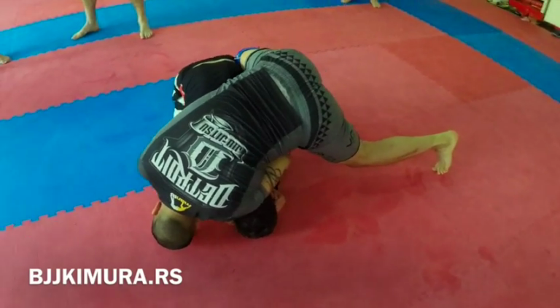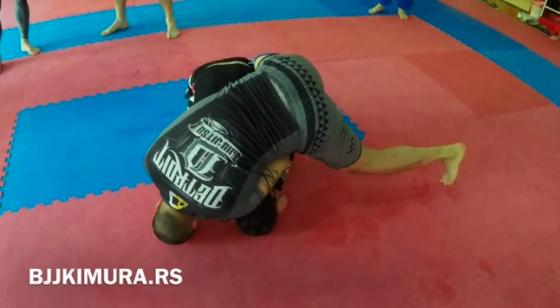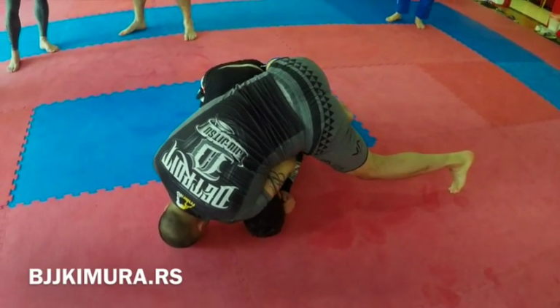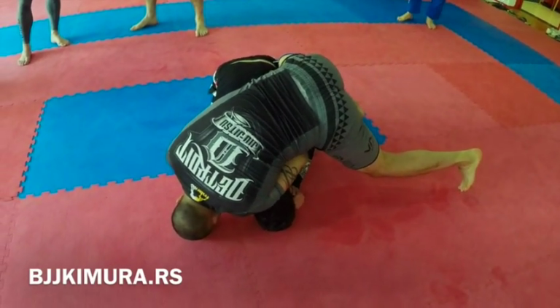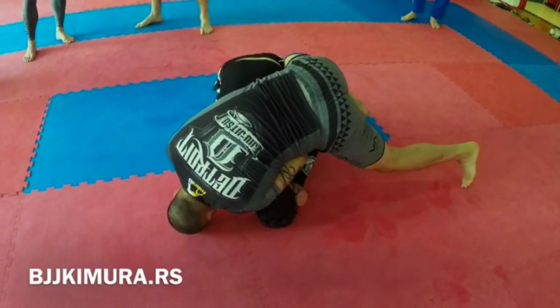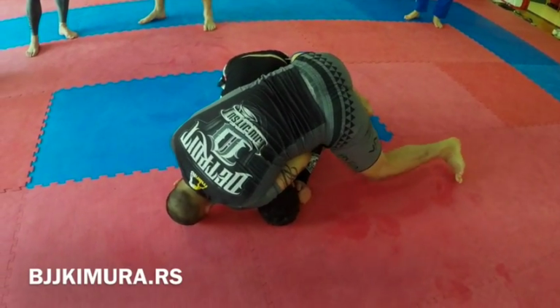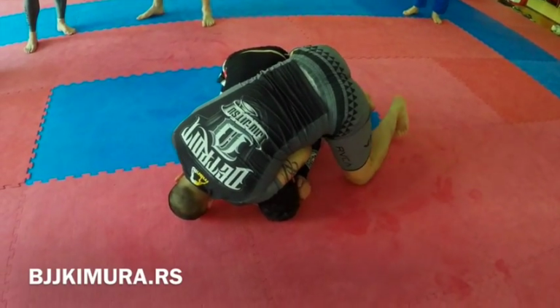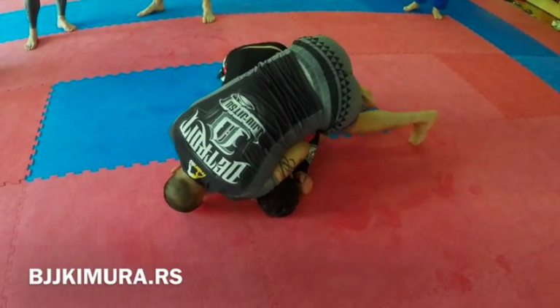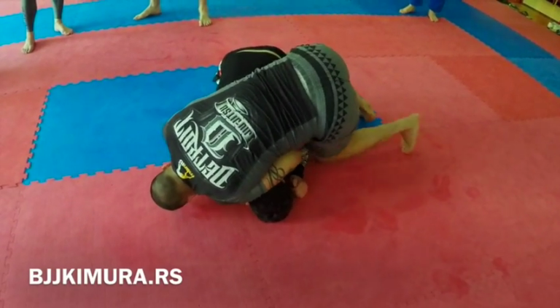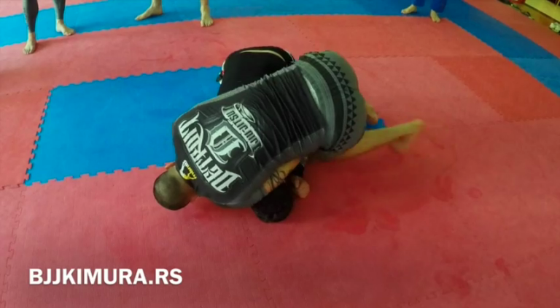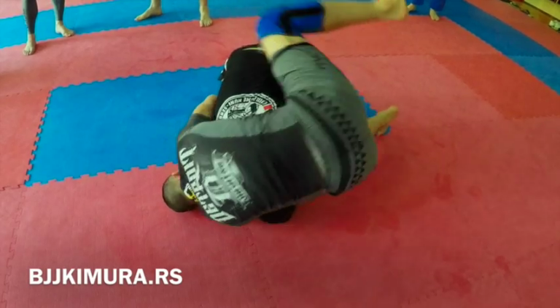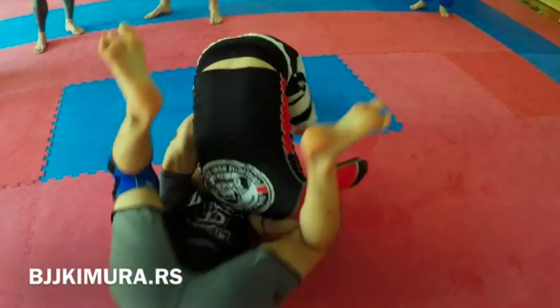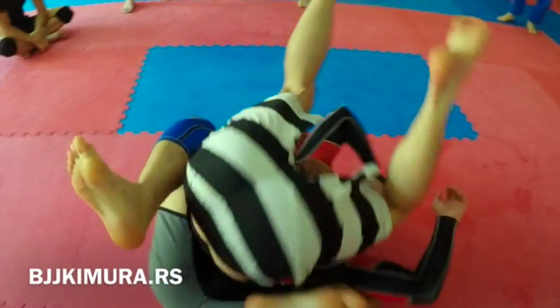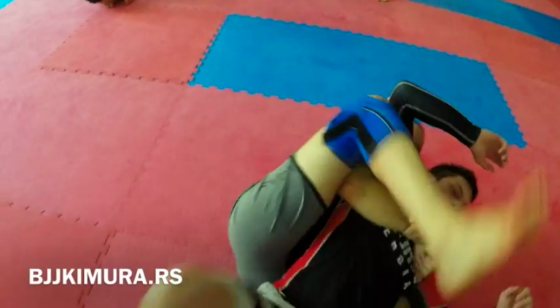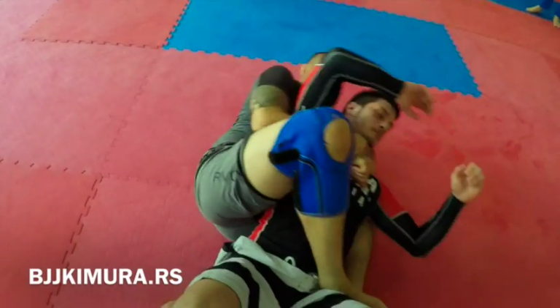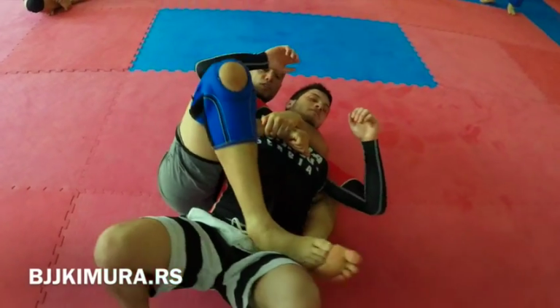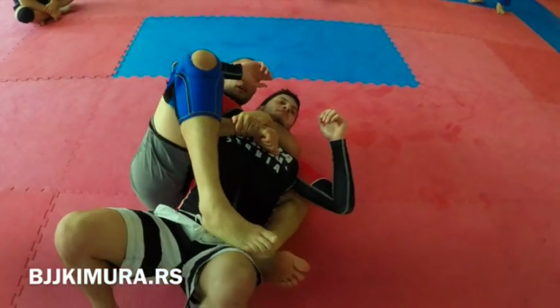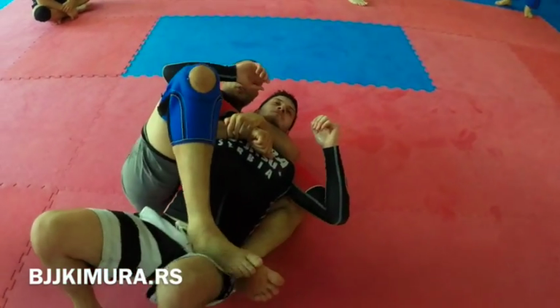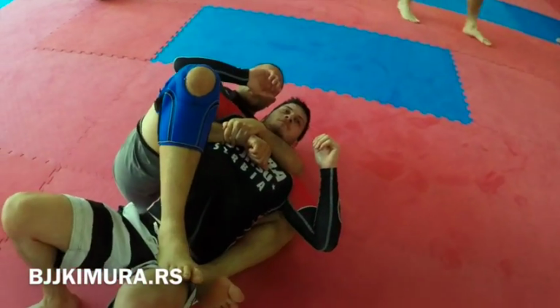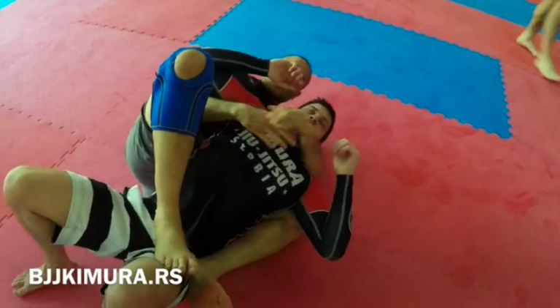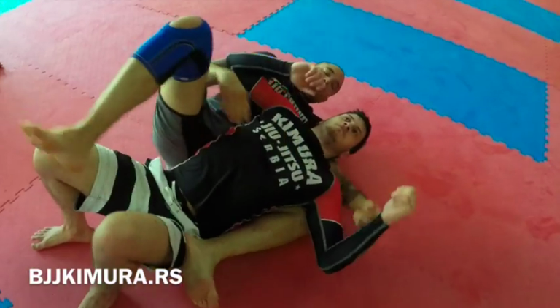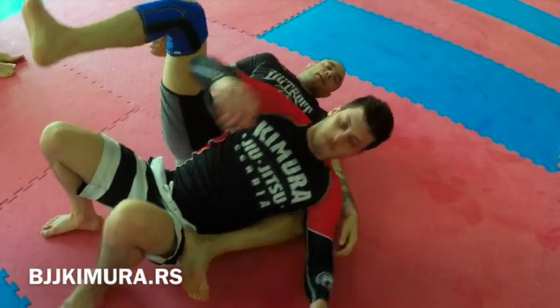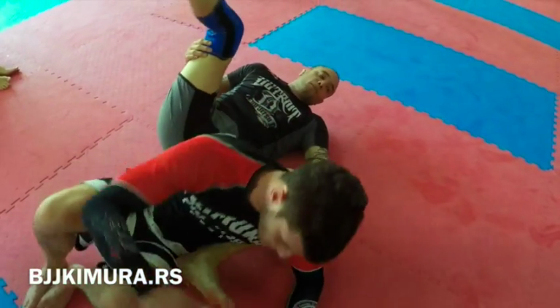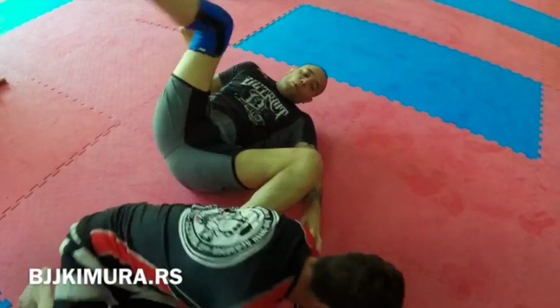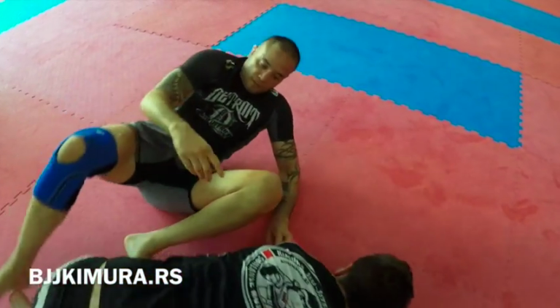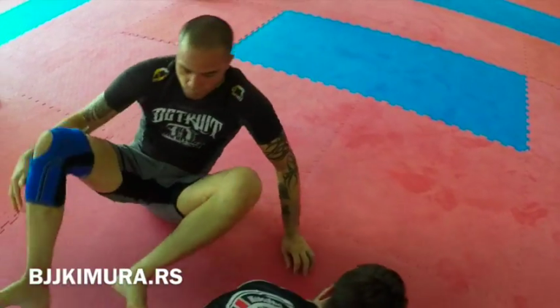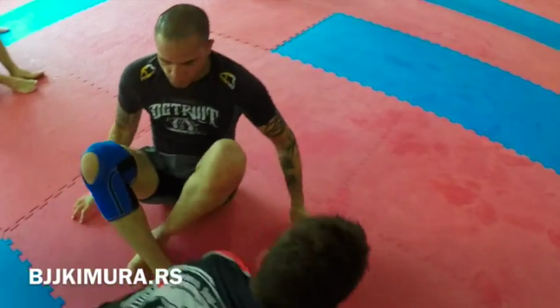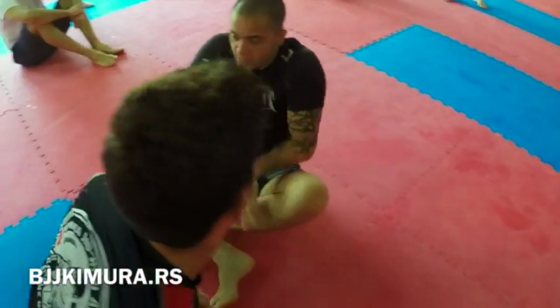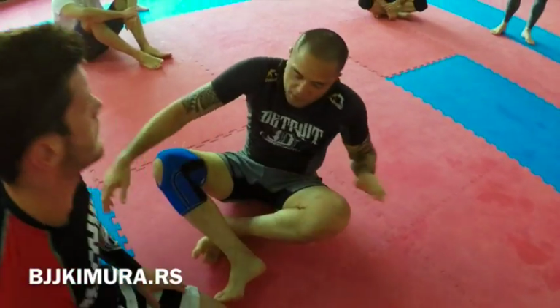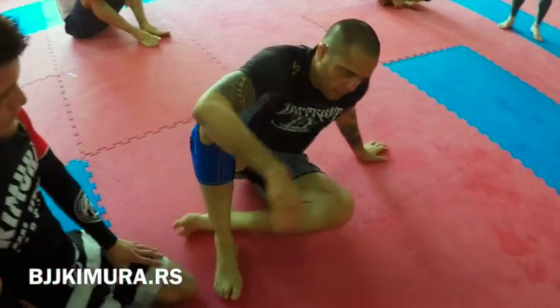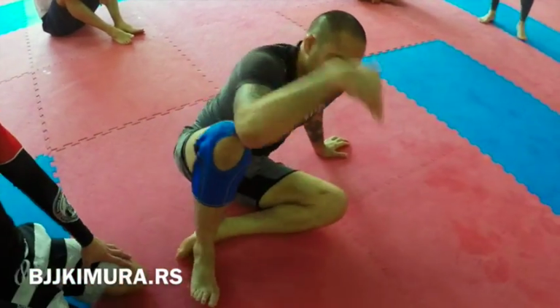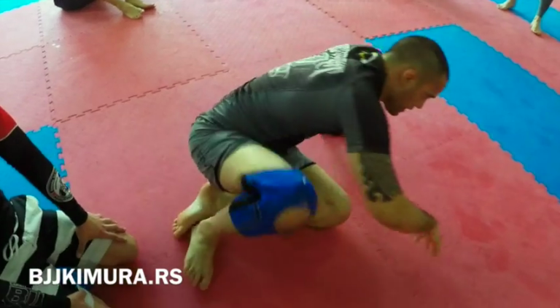I put my head next to his head, and now I'm just gonna roll over here. As he falls, I put the hooks in. I don't wait till he falls to put the hooks in, because he's already gonna be defending. I put them in as he's in the air.